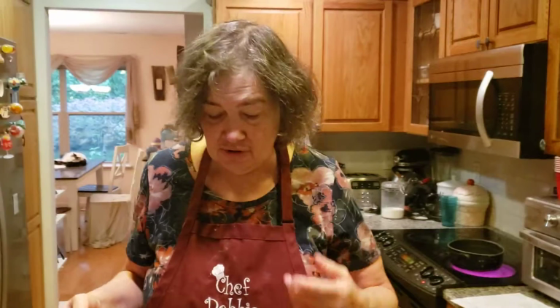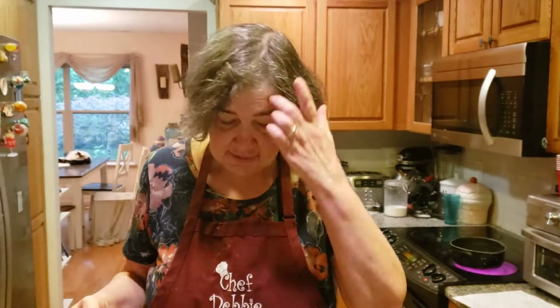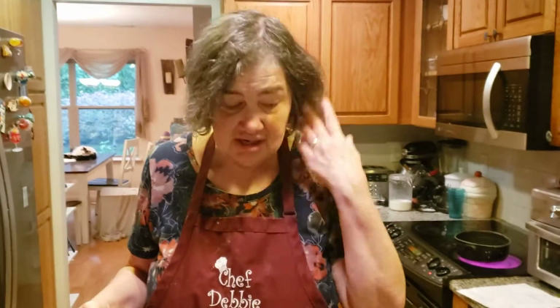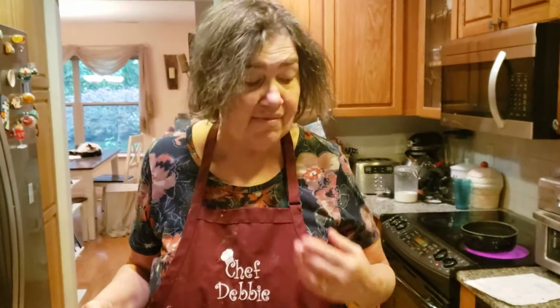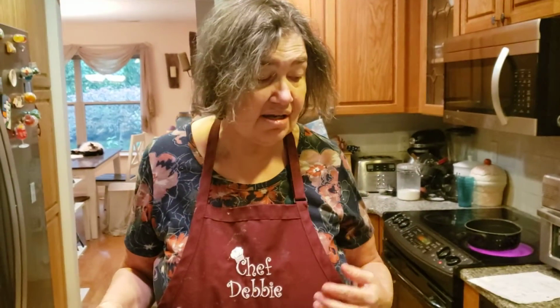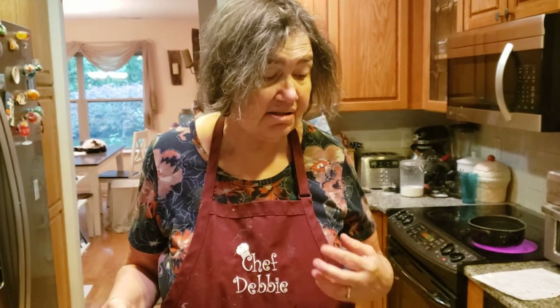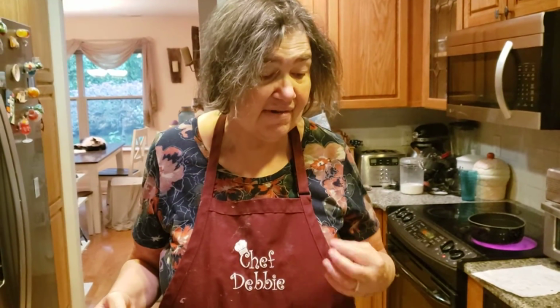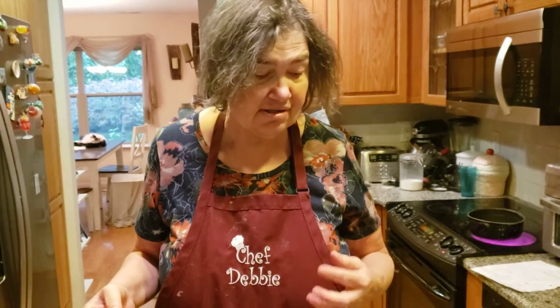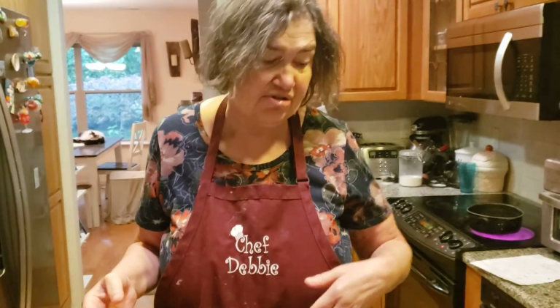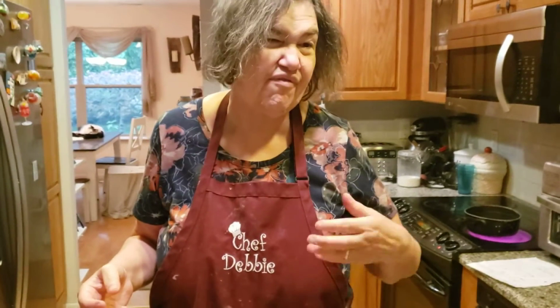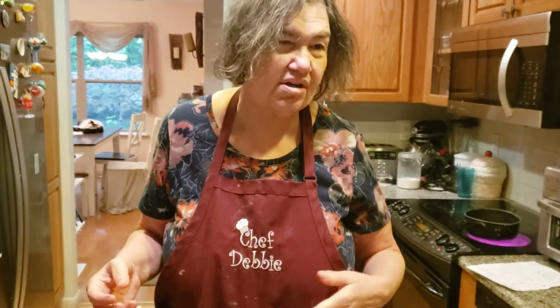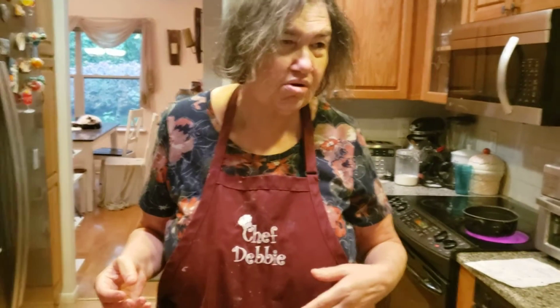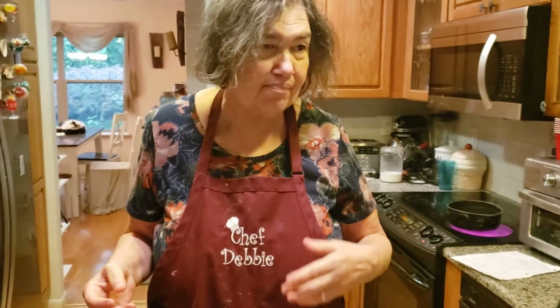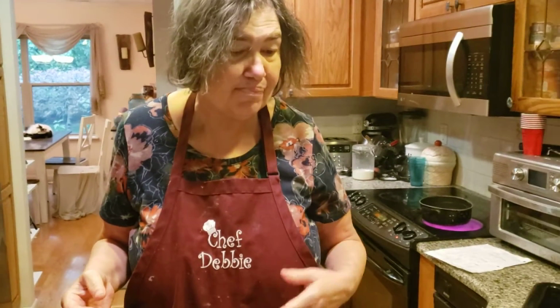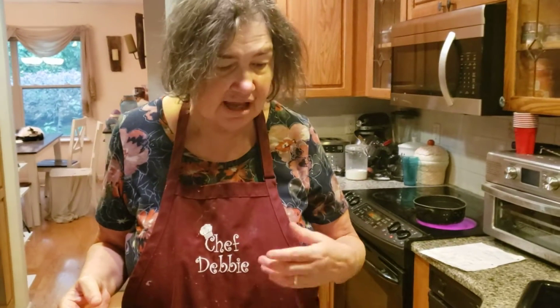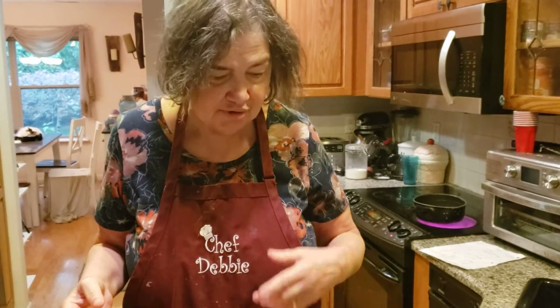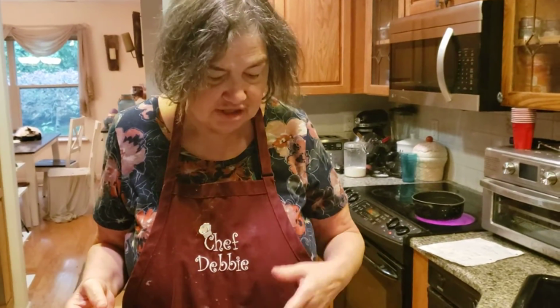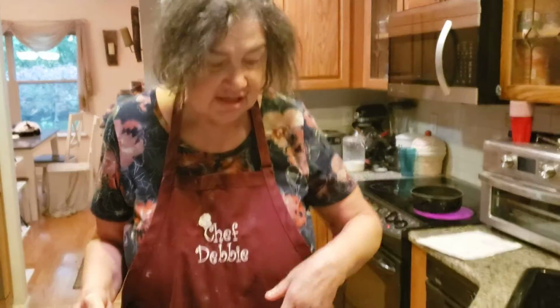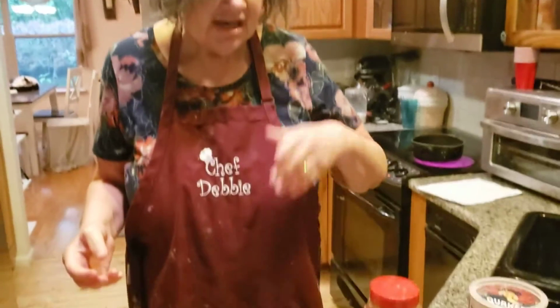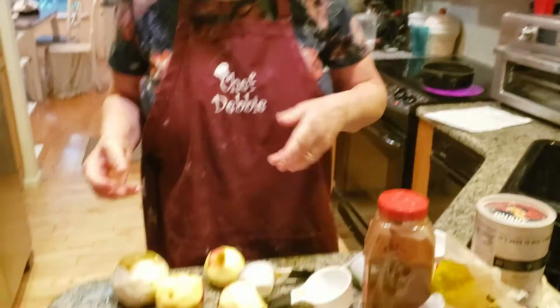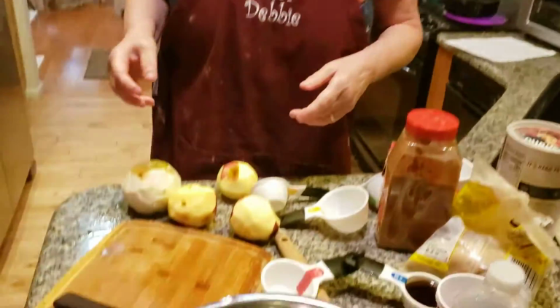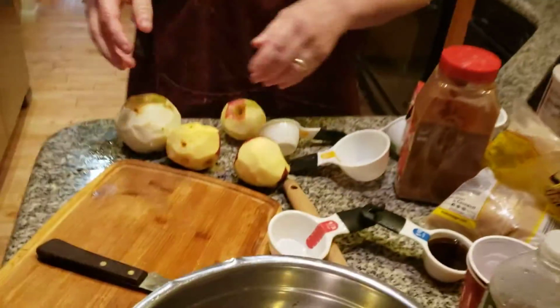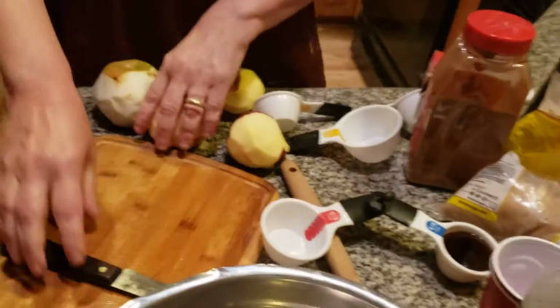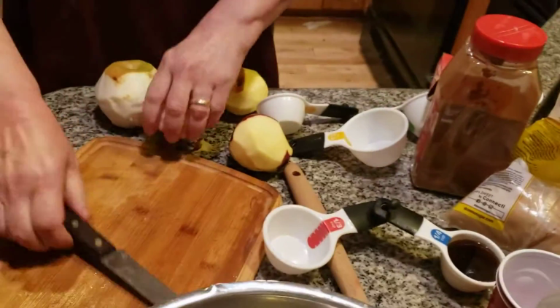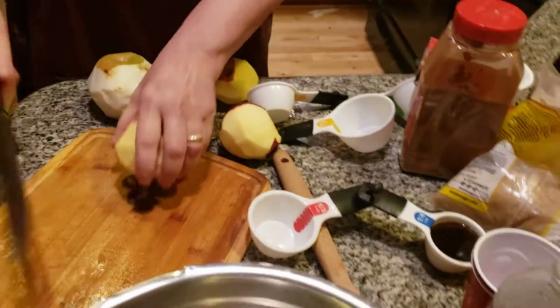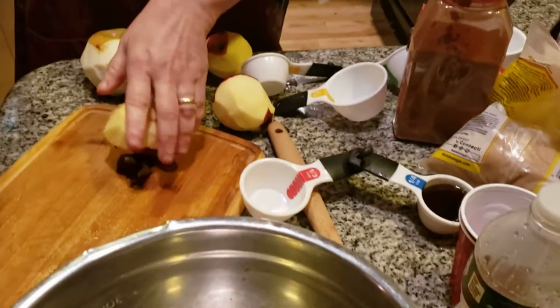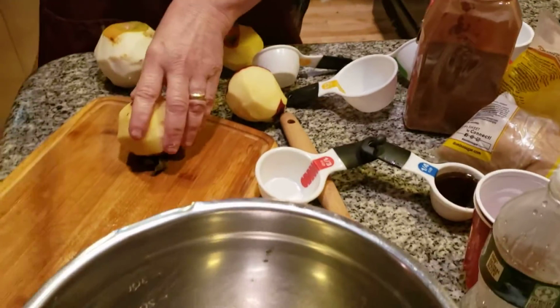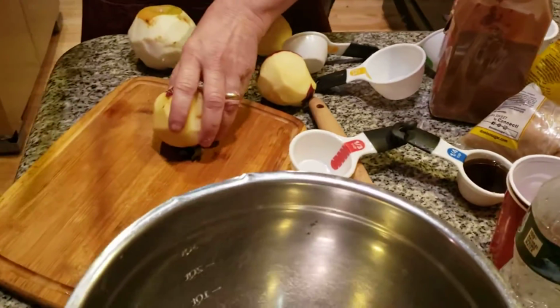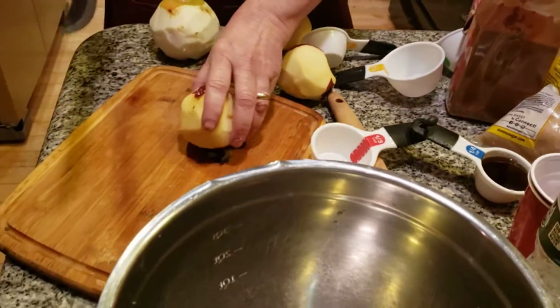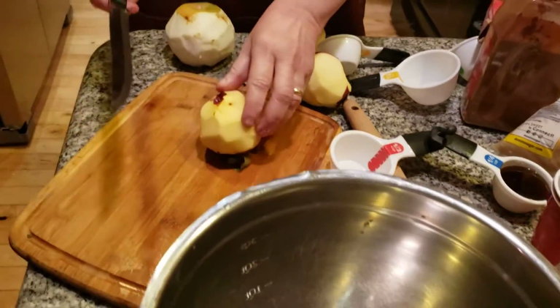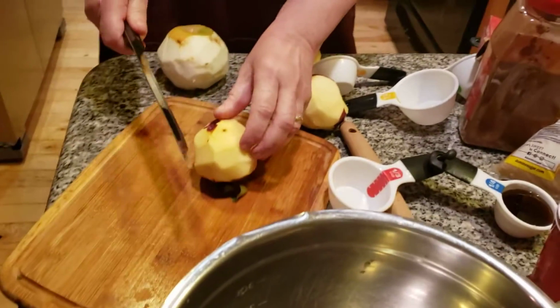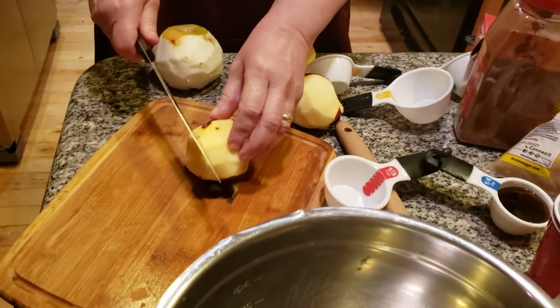Good morning, everyone. Today I'm making something very special for four. It's called a maple apple crisp. It's a lot different from what we made a few days ago. This has maple syrup in it, so it's a little bit different.